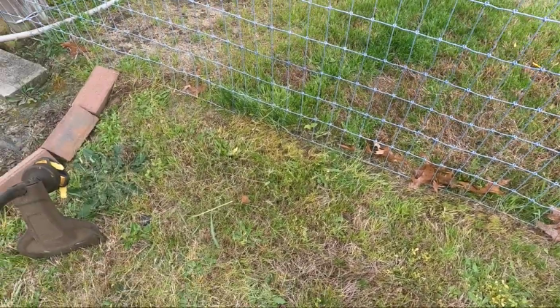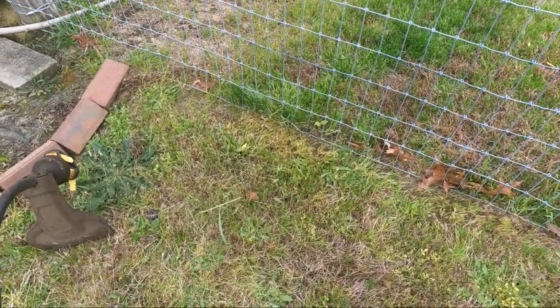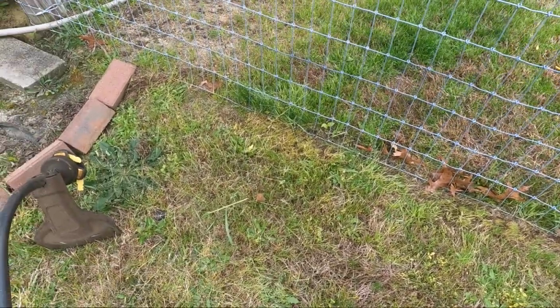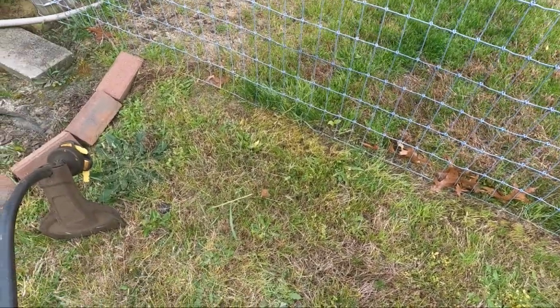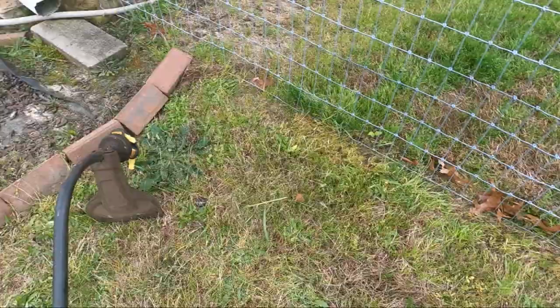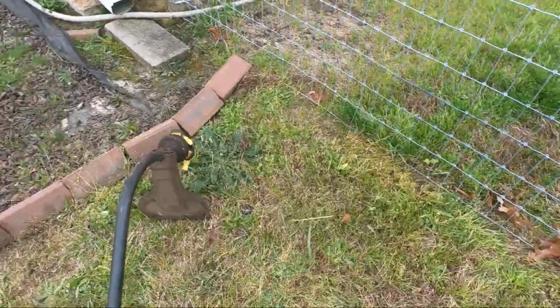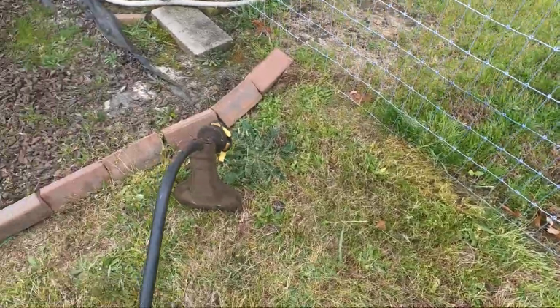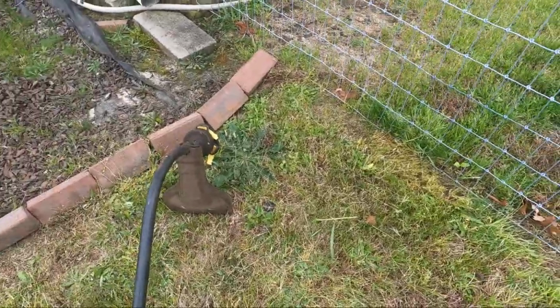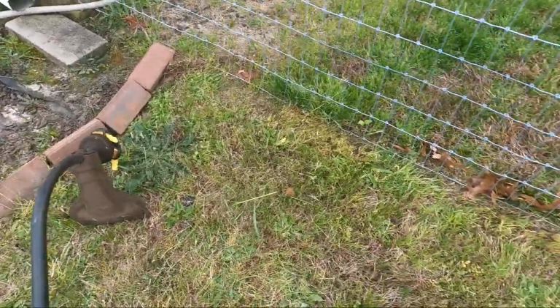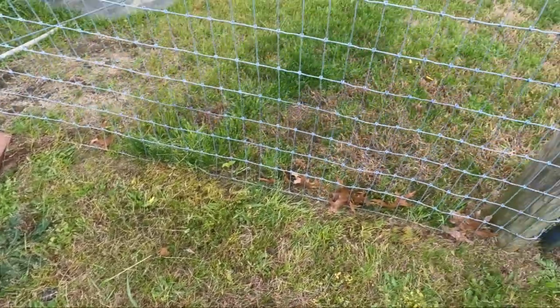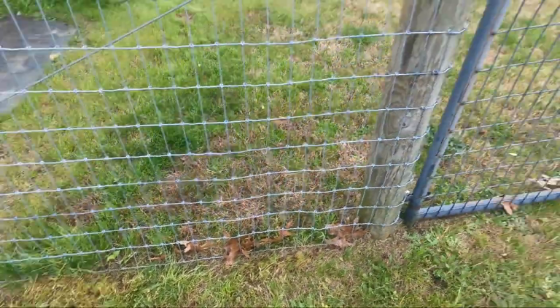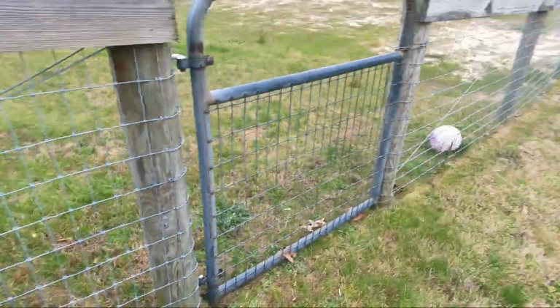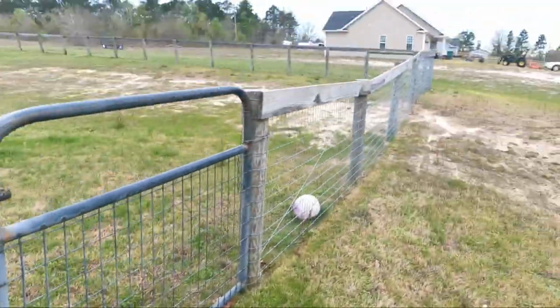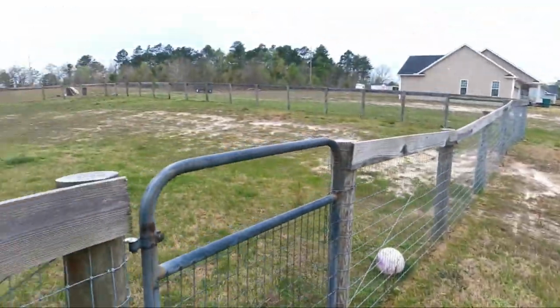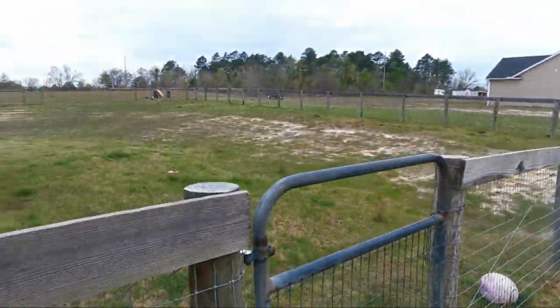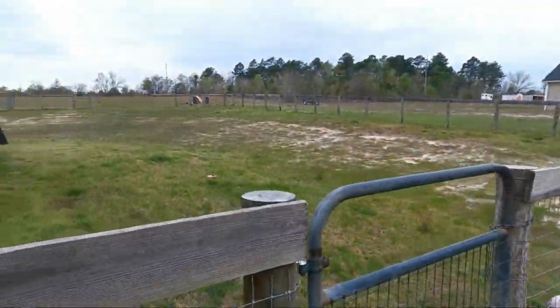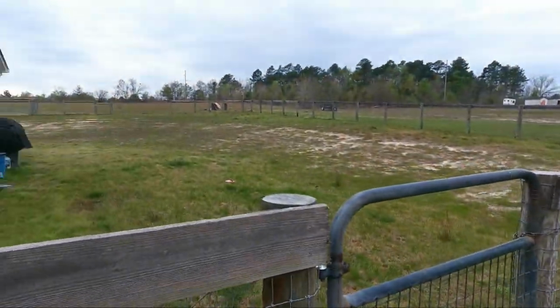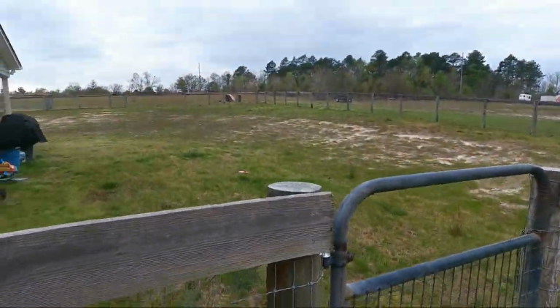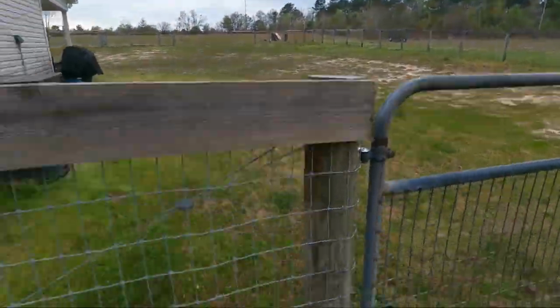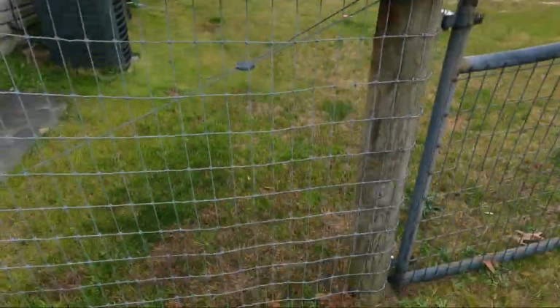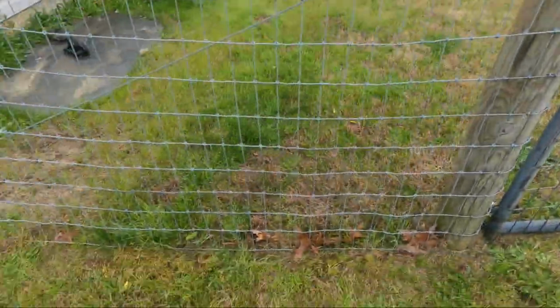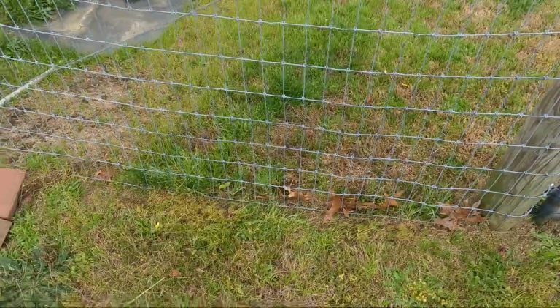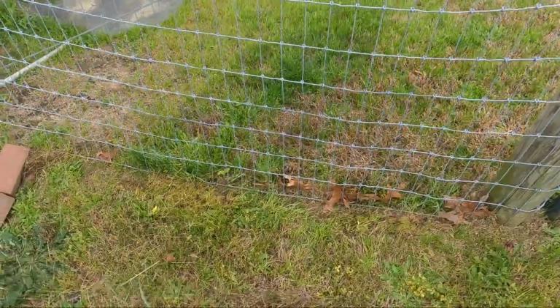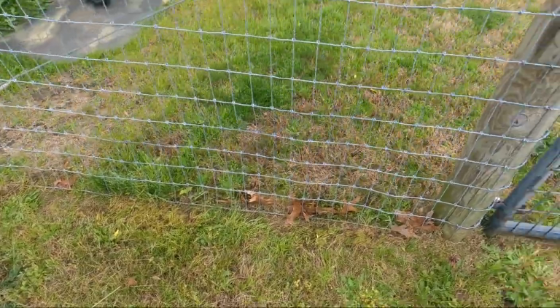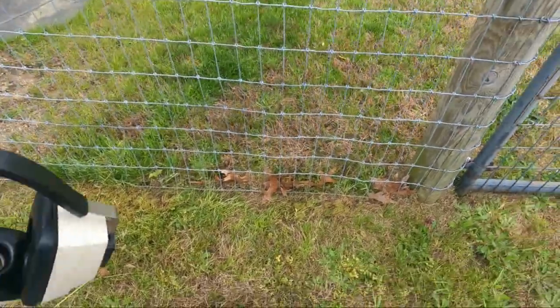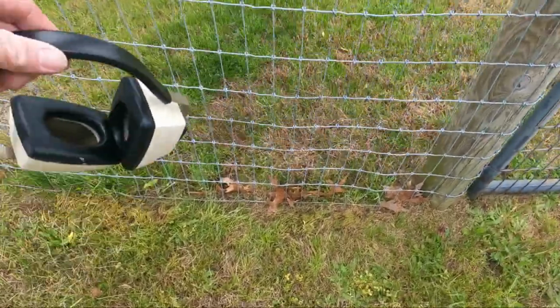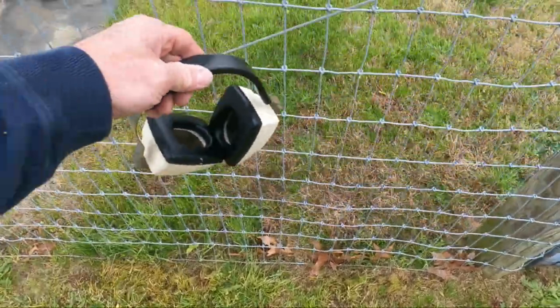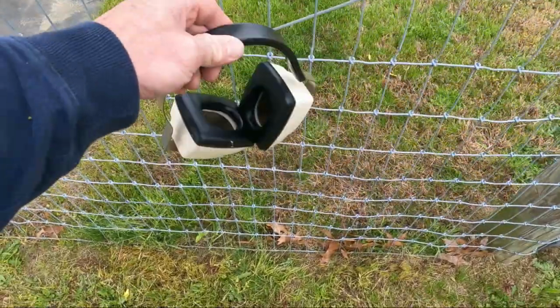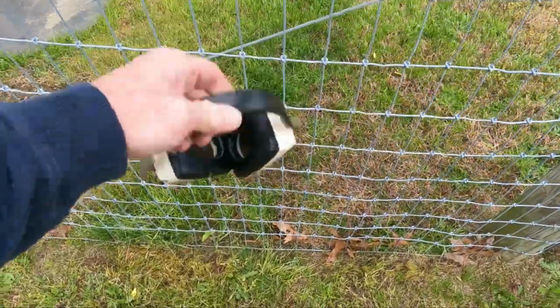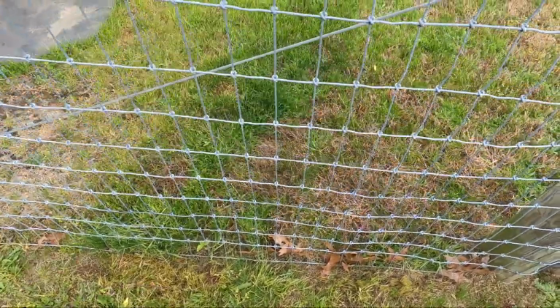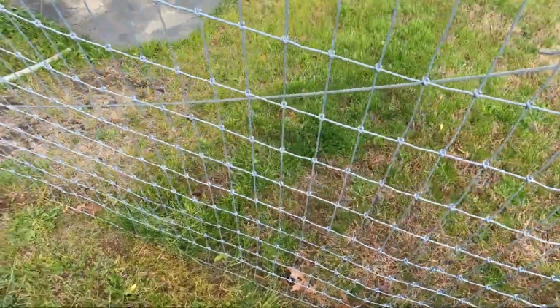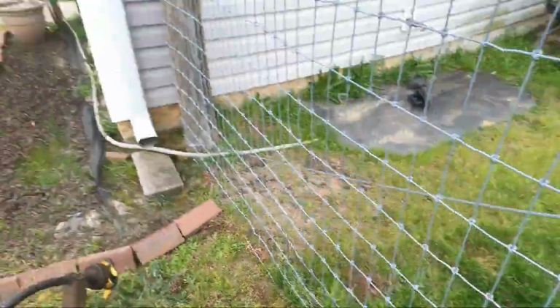I might try it again, but I already only did half of my fence line right there. If you got a lot of fence, that could become an issue.